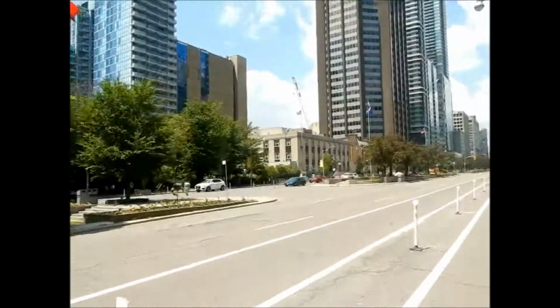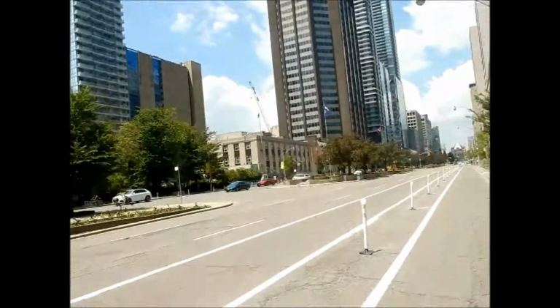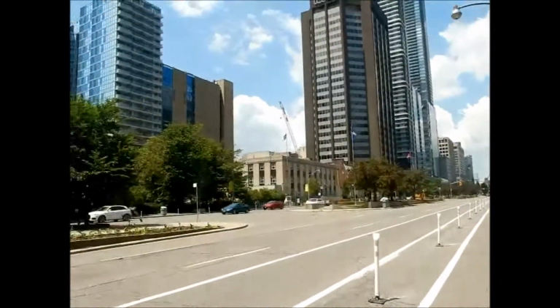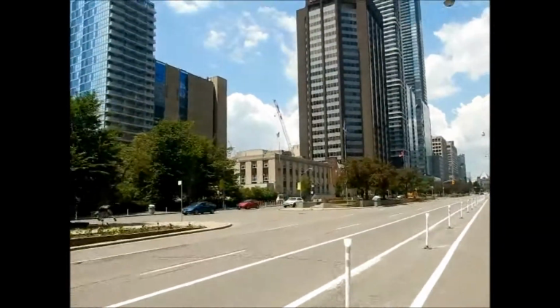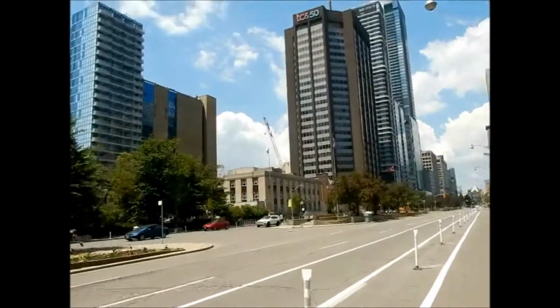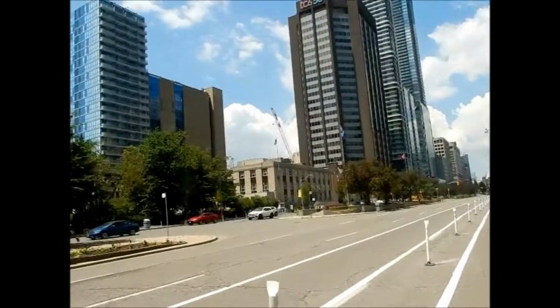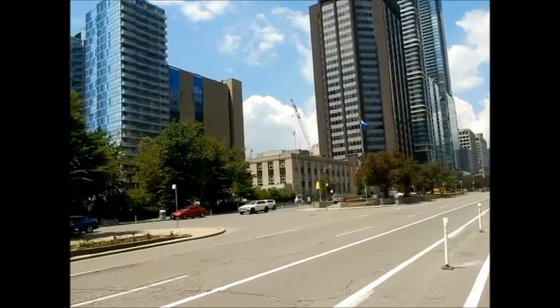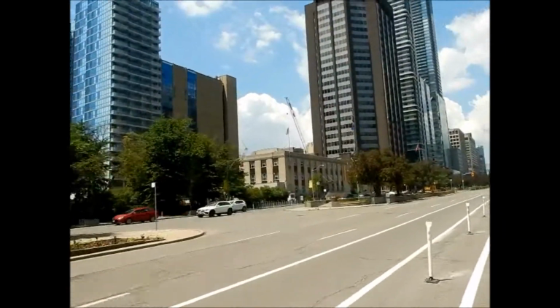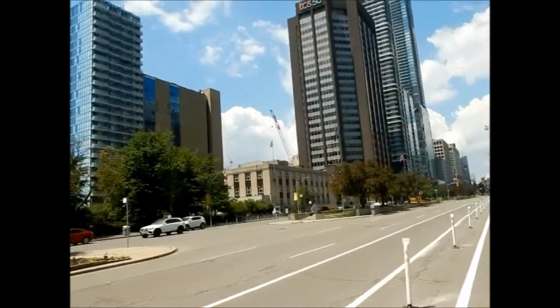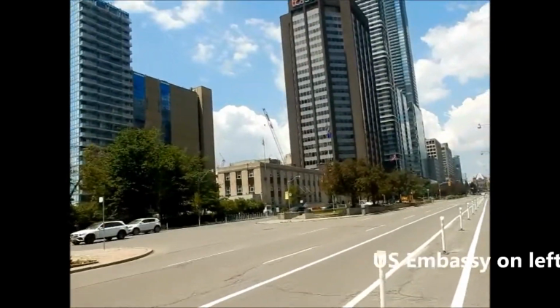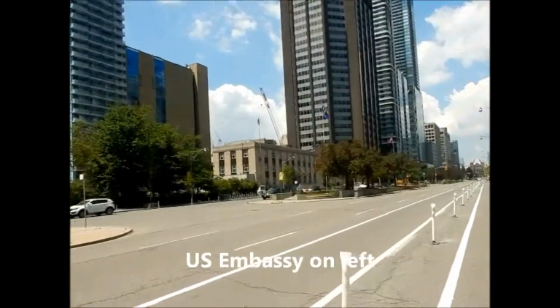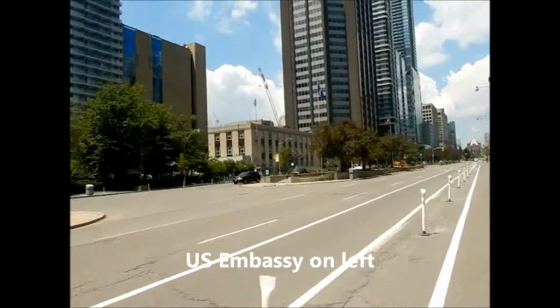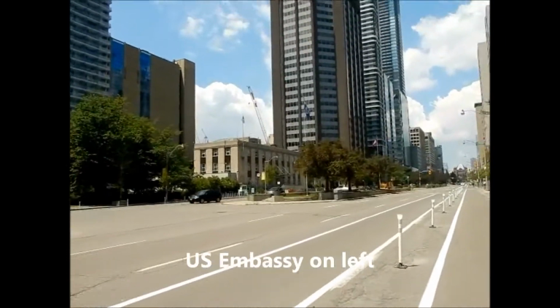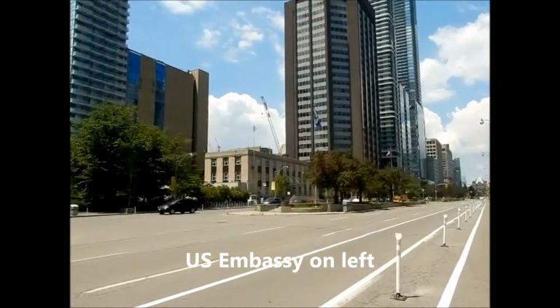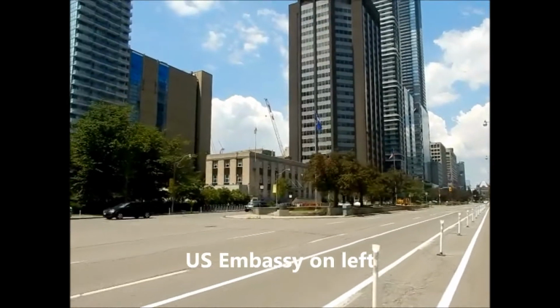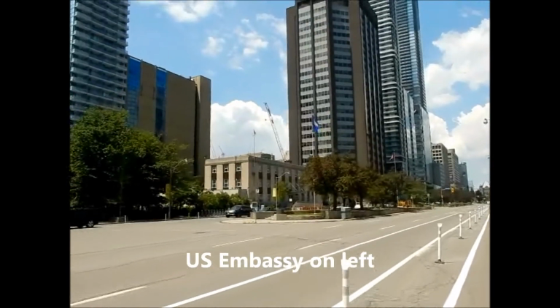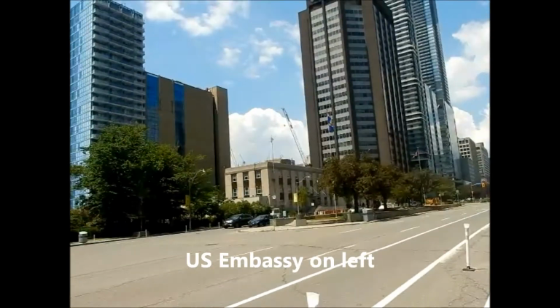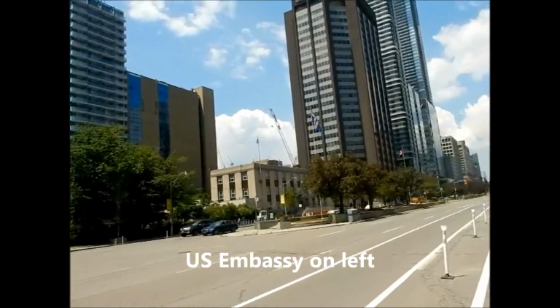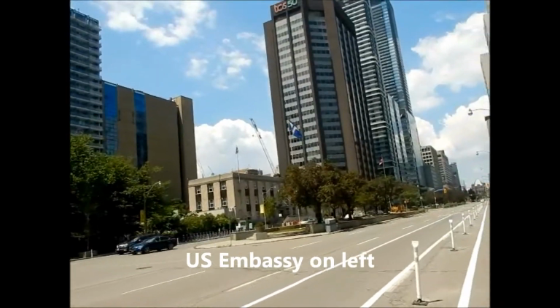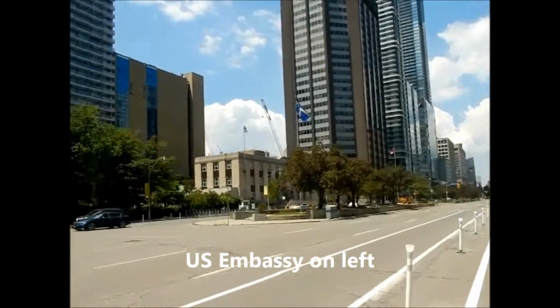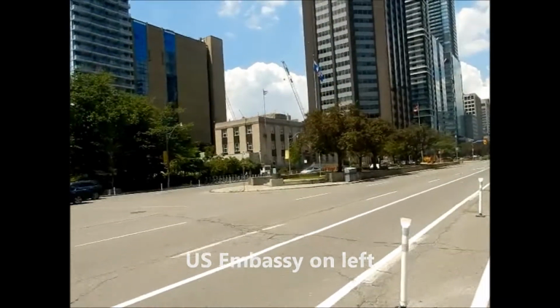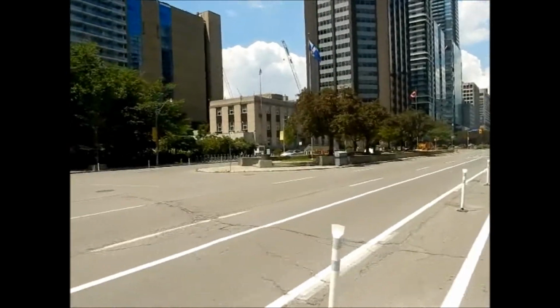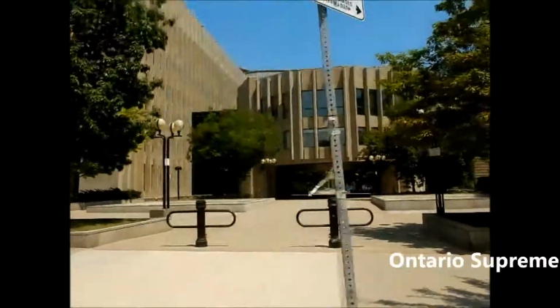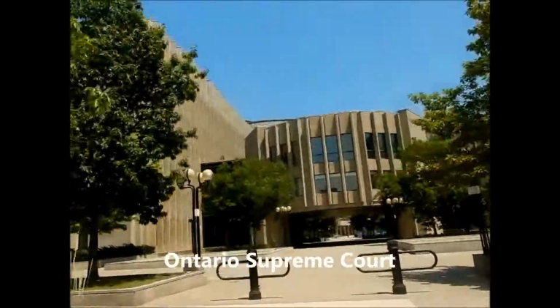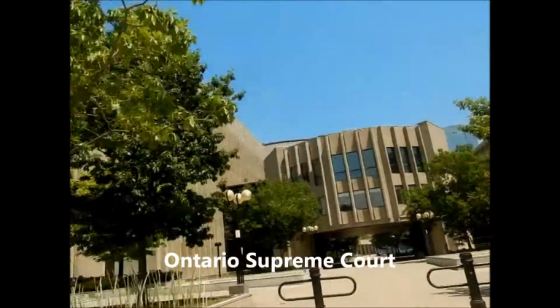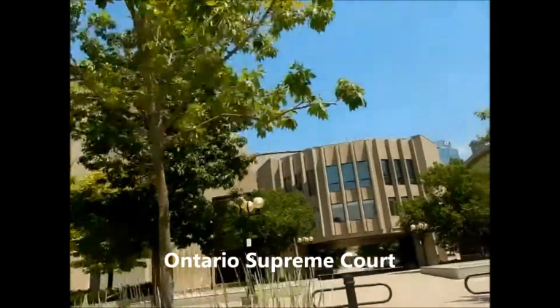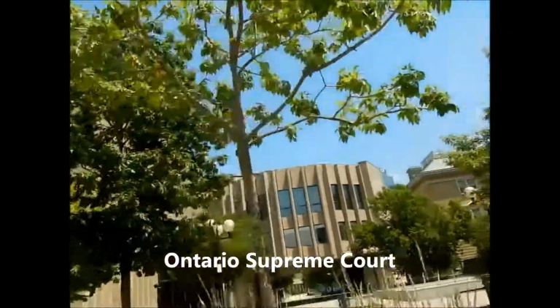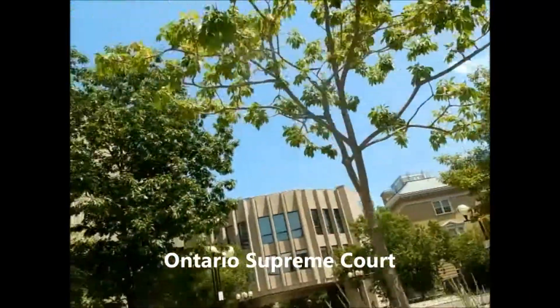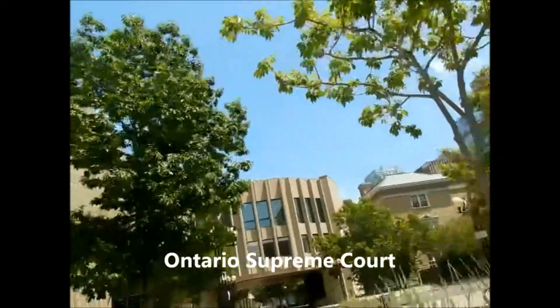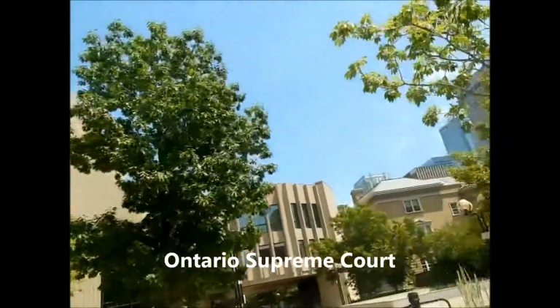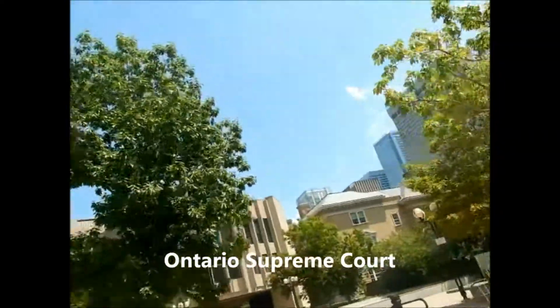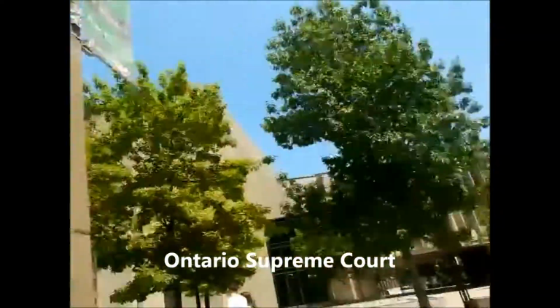That building with the pride flag is the US Embassy. It's blocked off because there's usually protesters there. That's the Ontario Supreme Court, just behind Osgoode Hall.